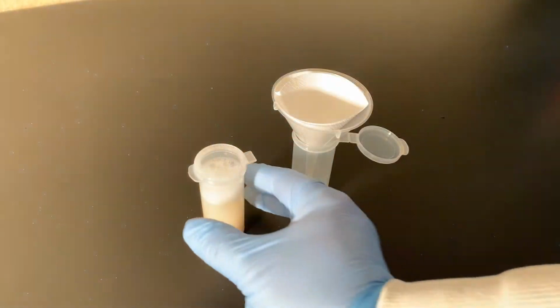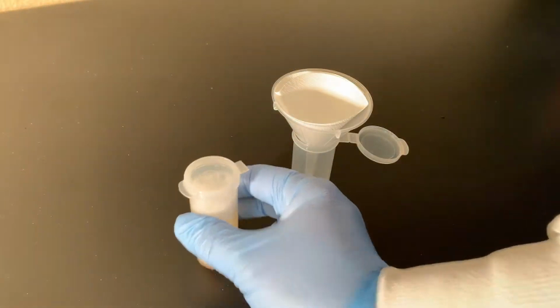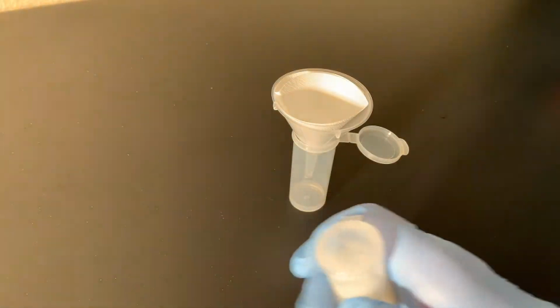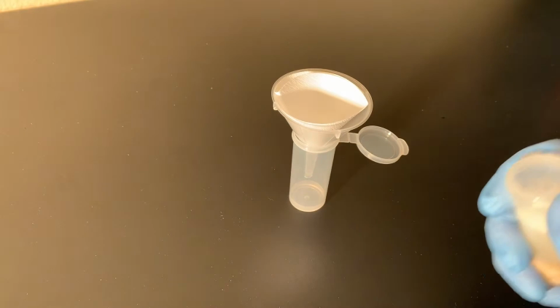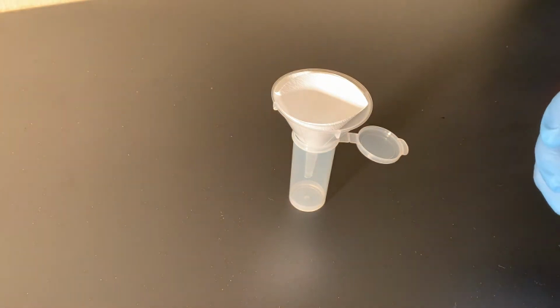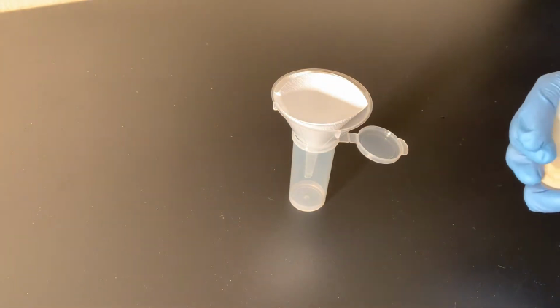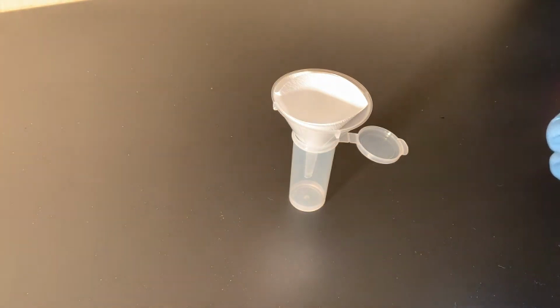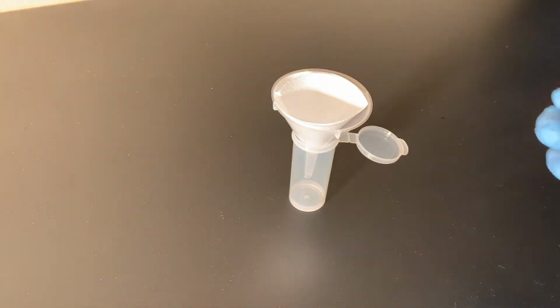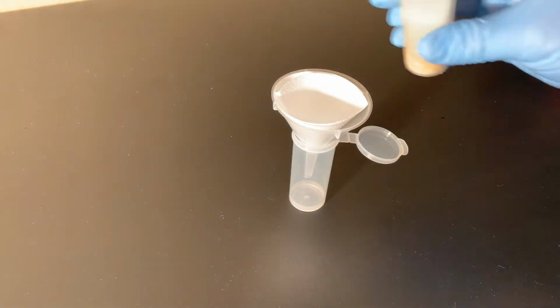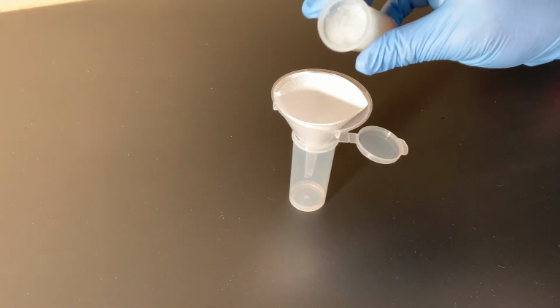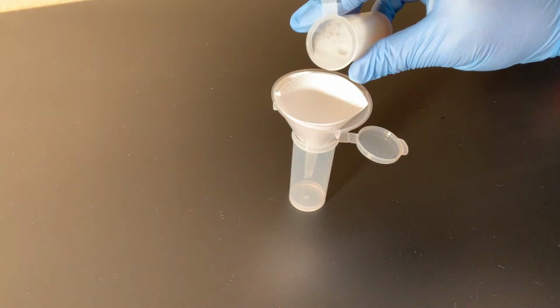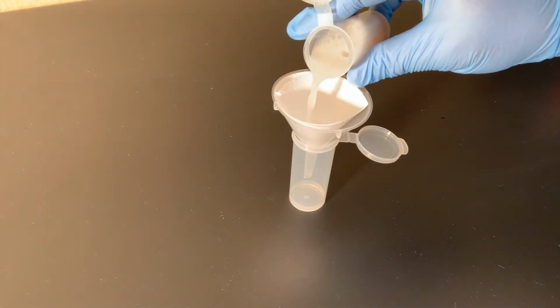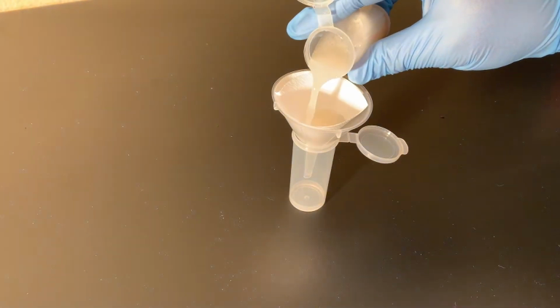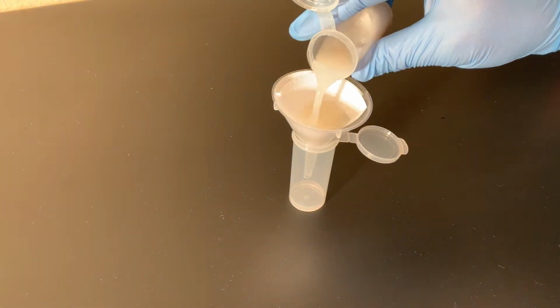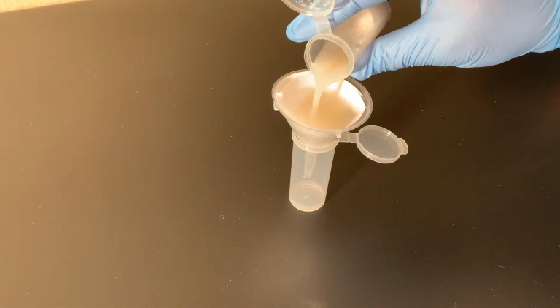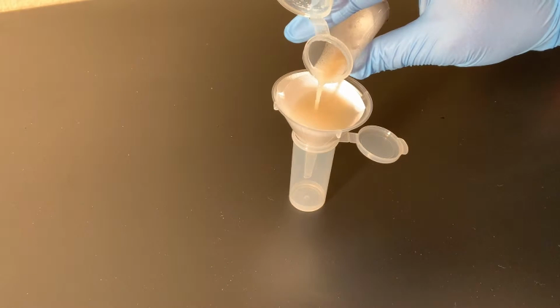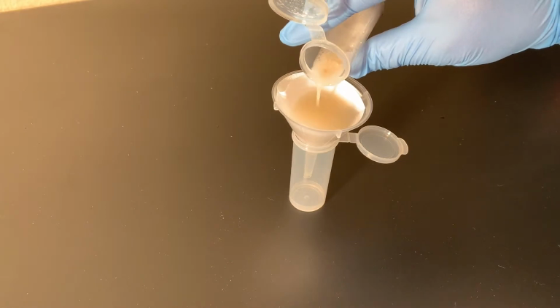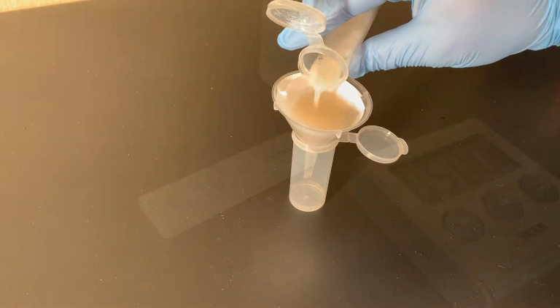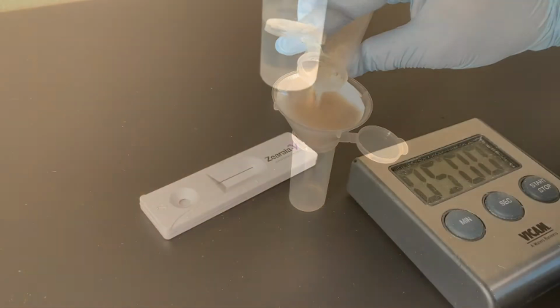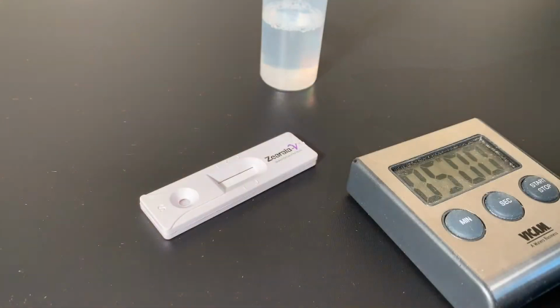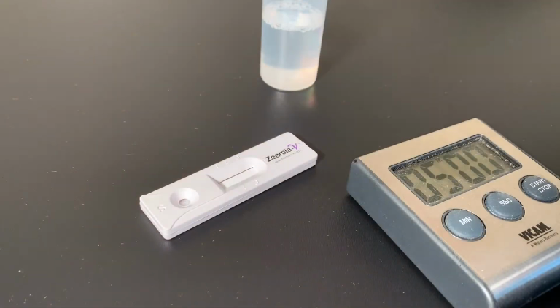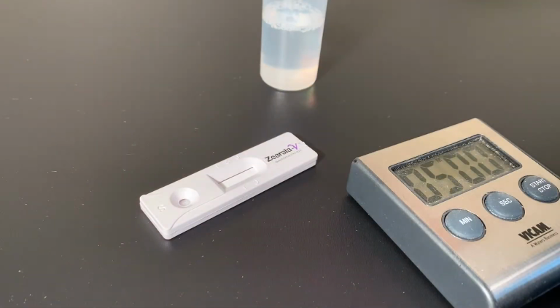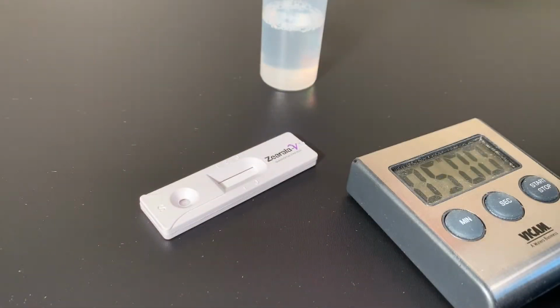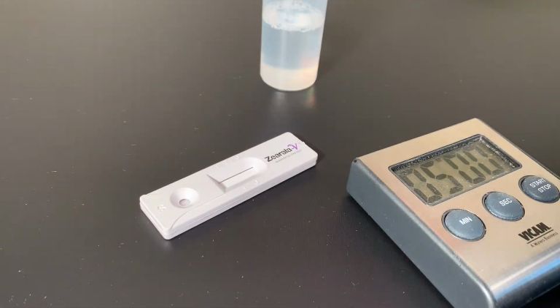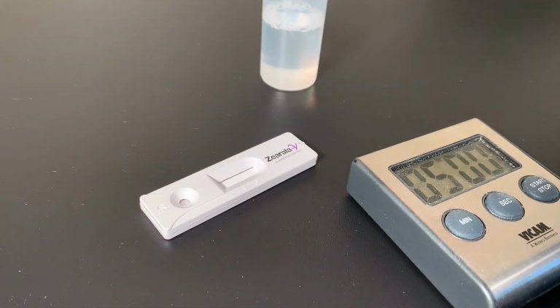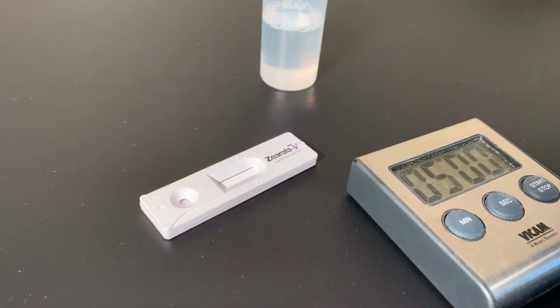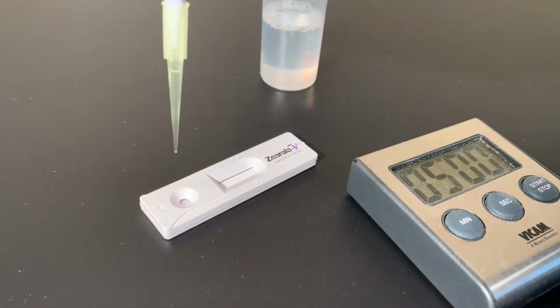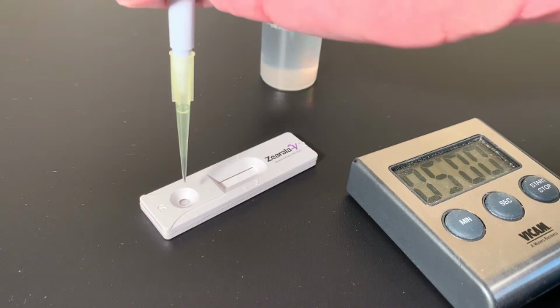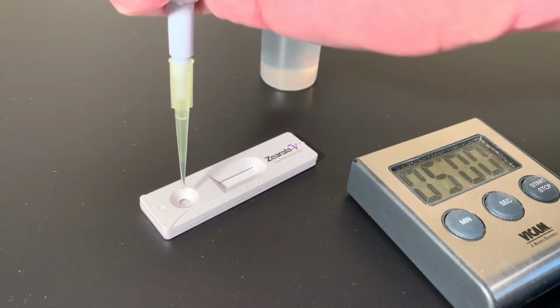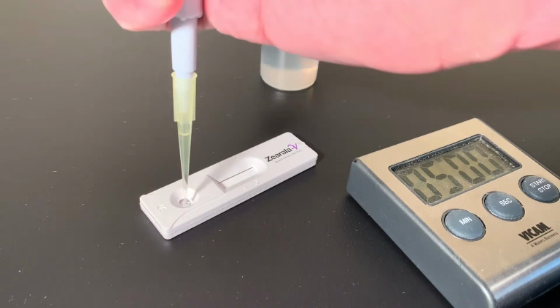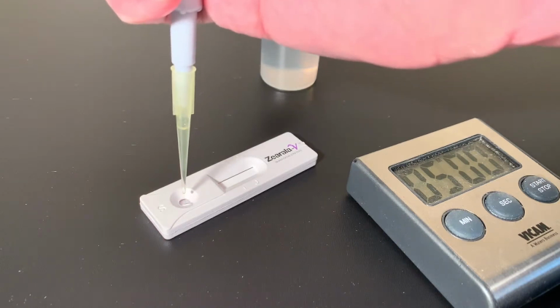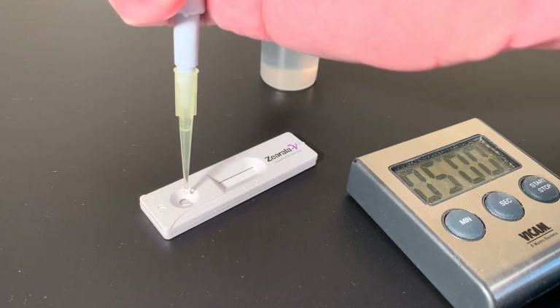Filter the extract into a clean tube. You can filter the extract up to 5 minutes. Pipette 100 microliters of extract to the sample well on the strip, one drop per second.